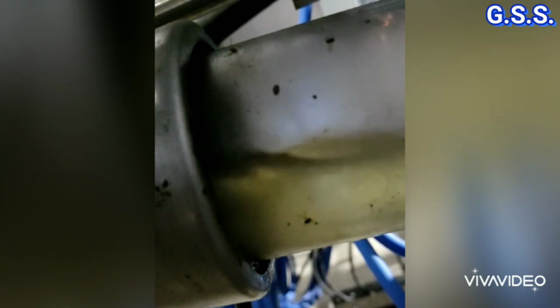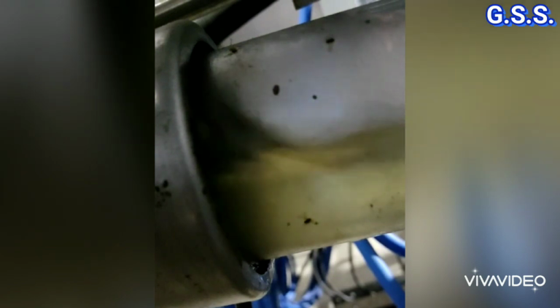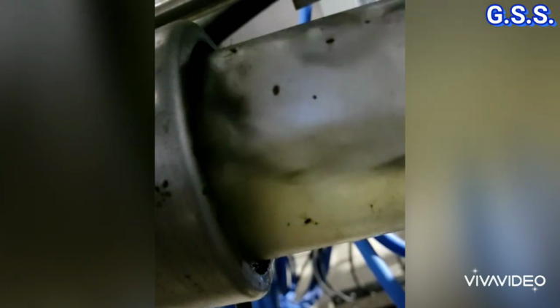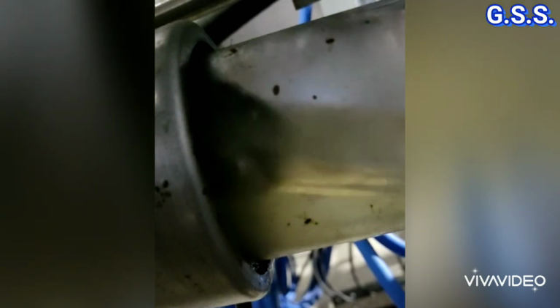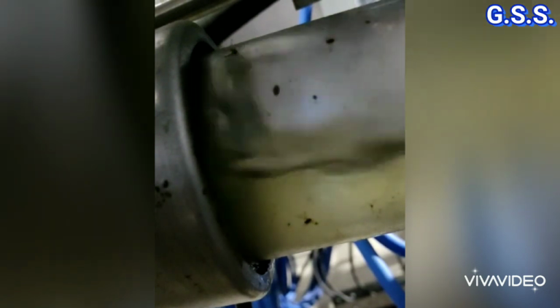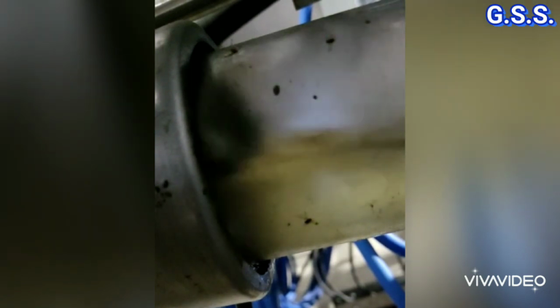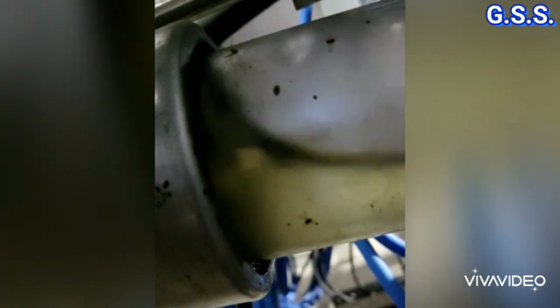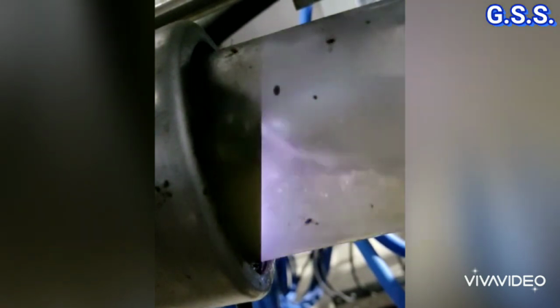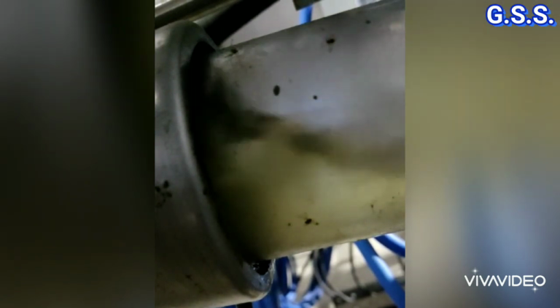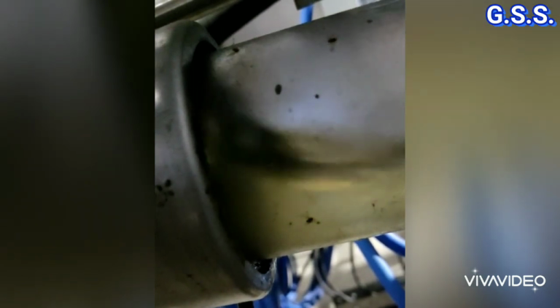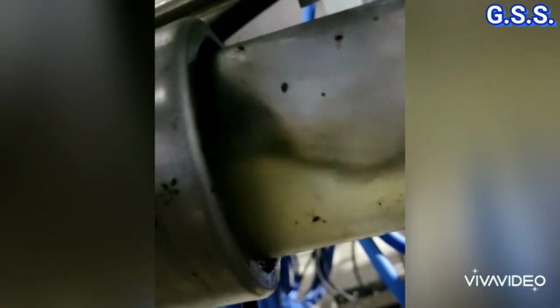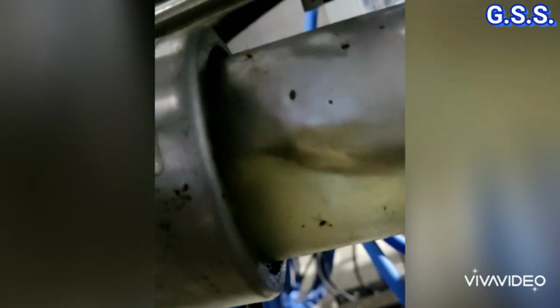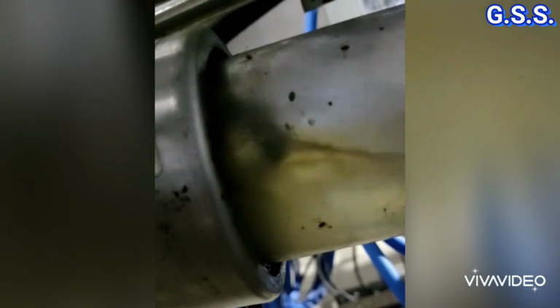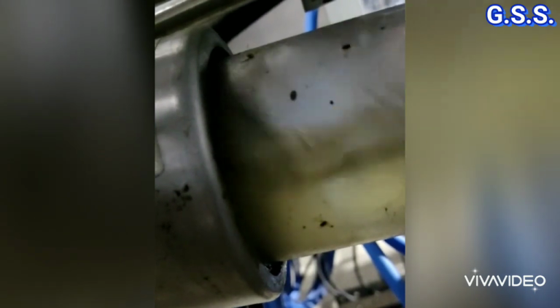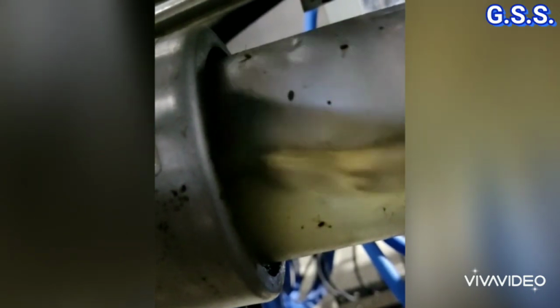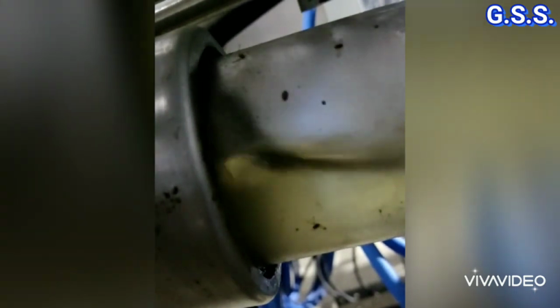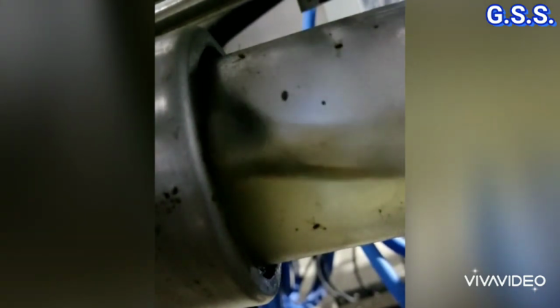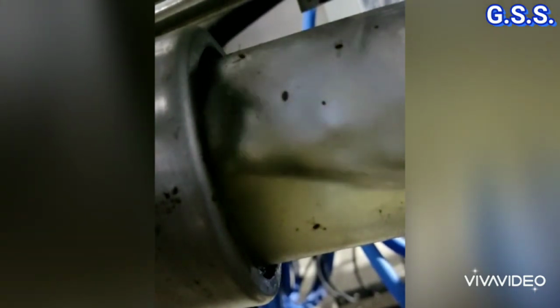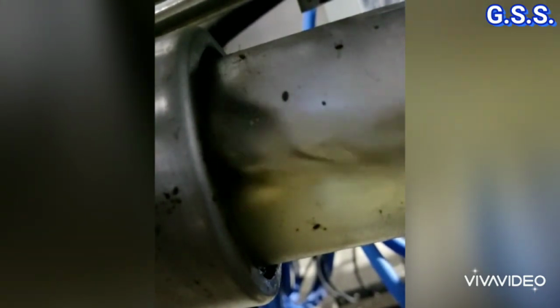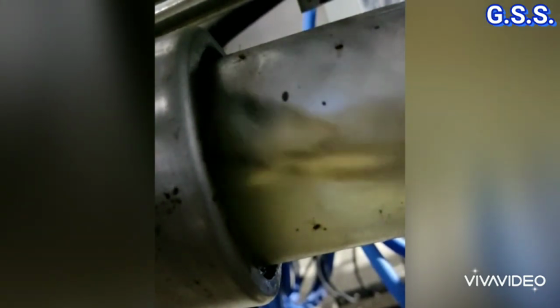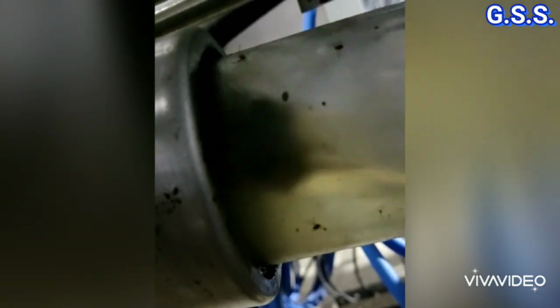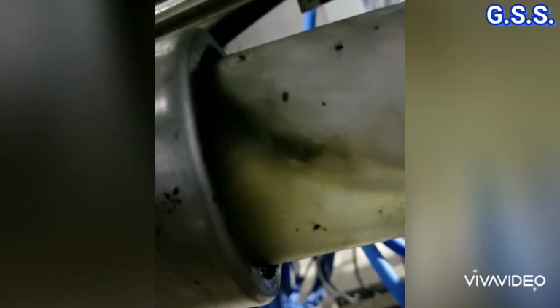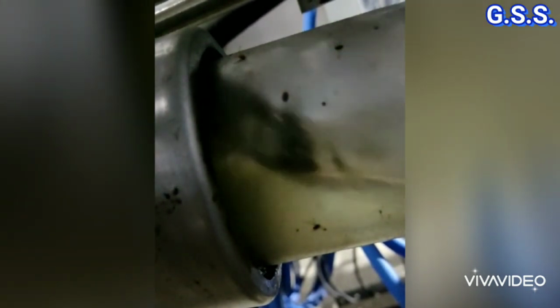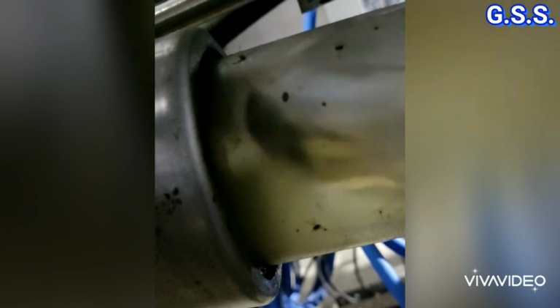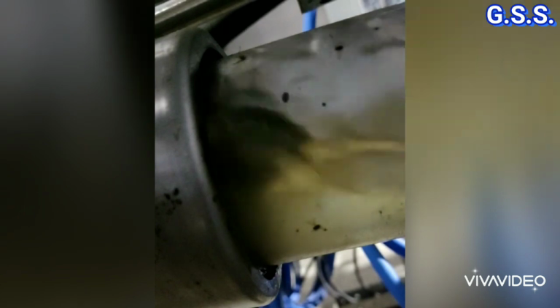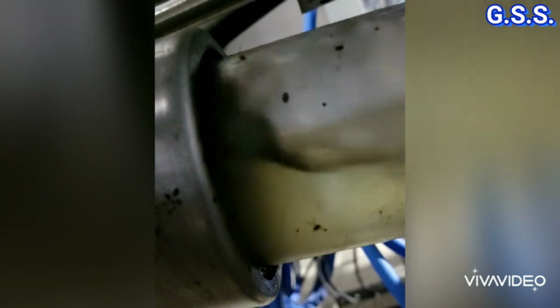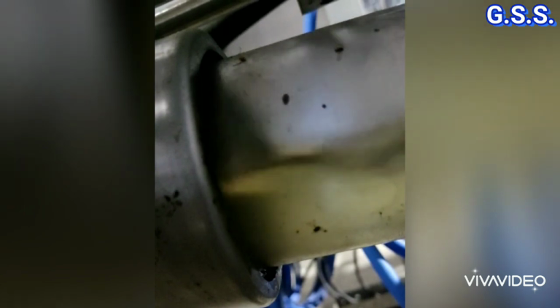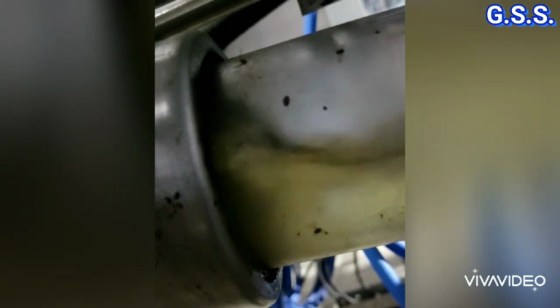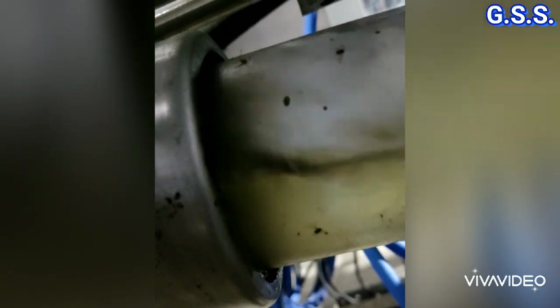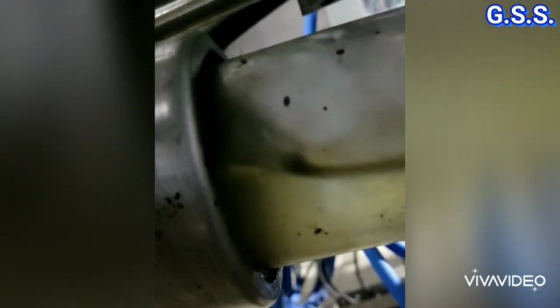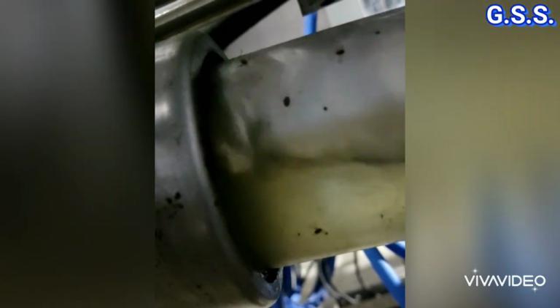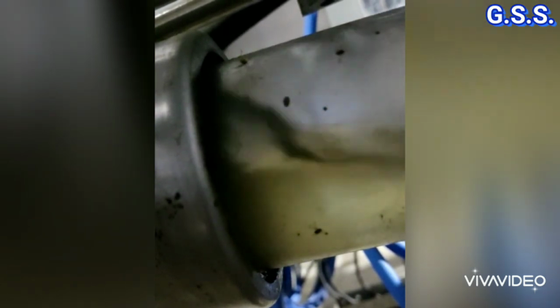You can see how electric spark is generating continuously on a lube oil return line, while lube oil is flowing through a non-metallic sight glass.